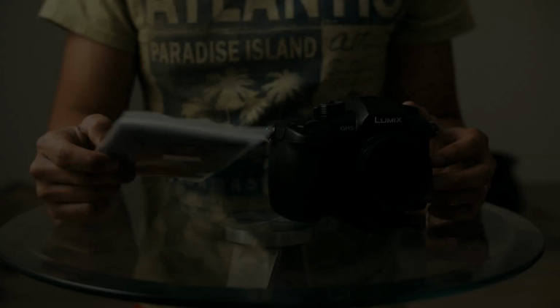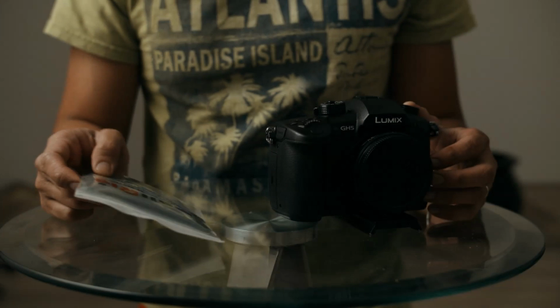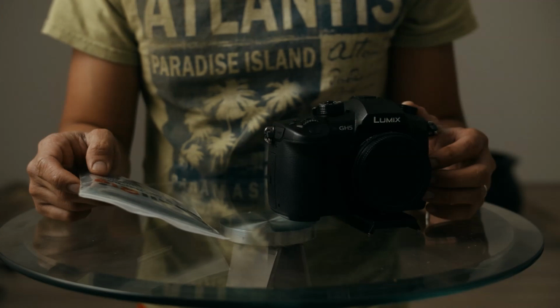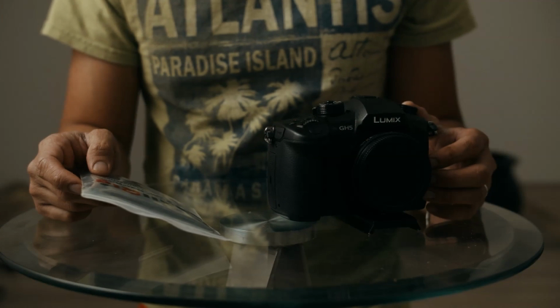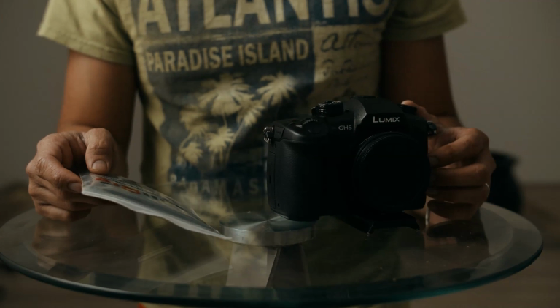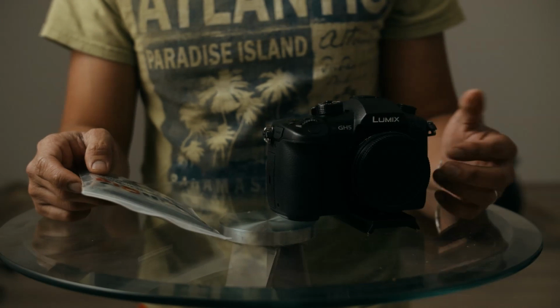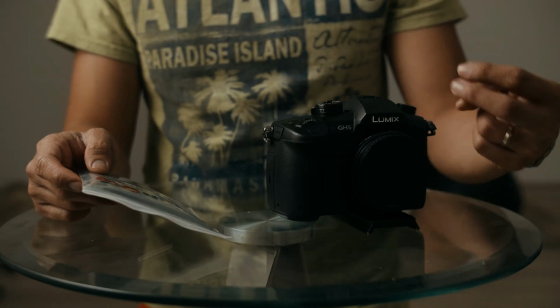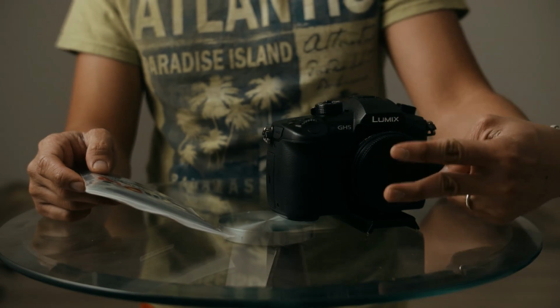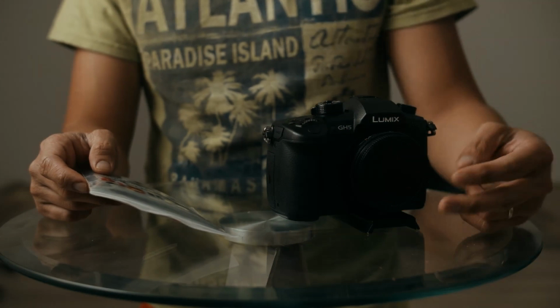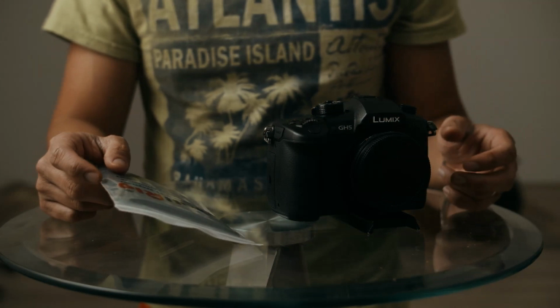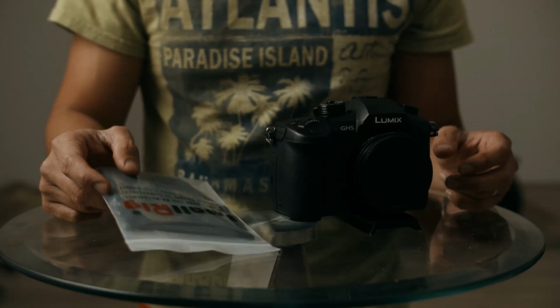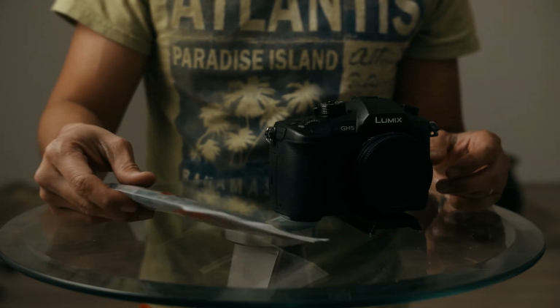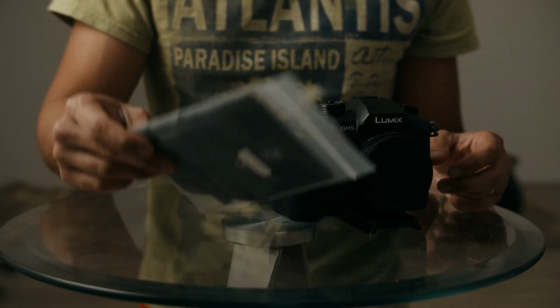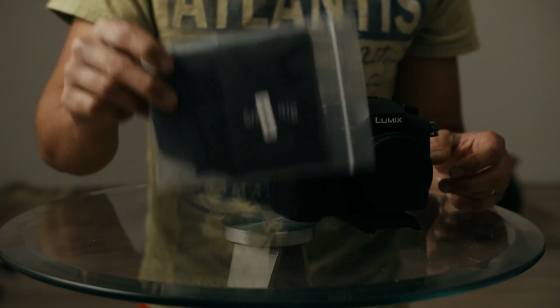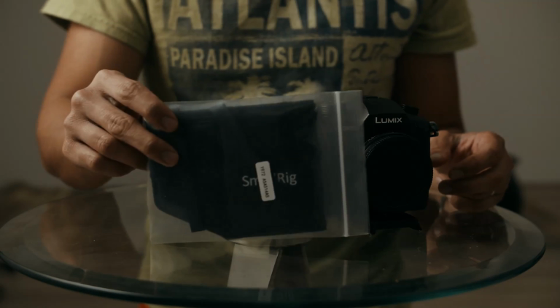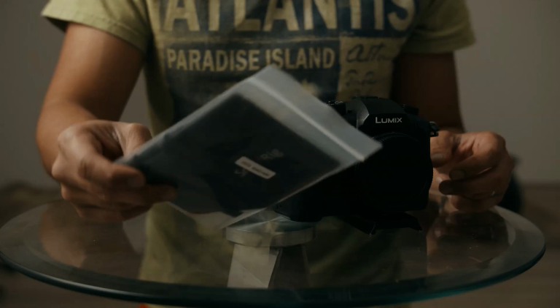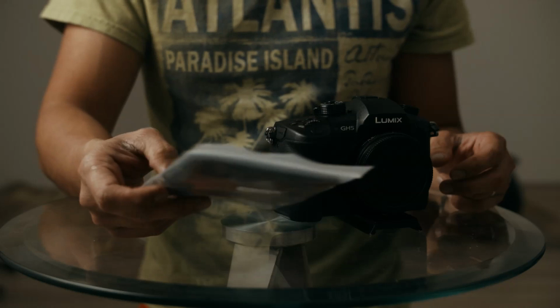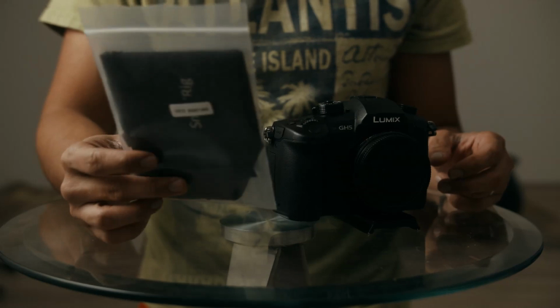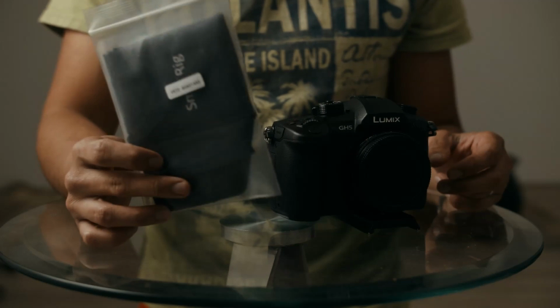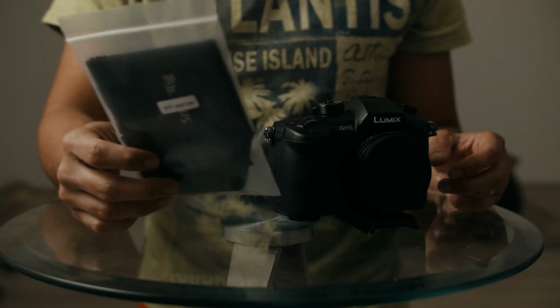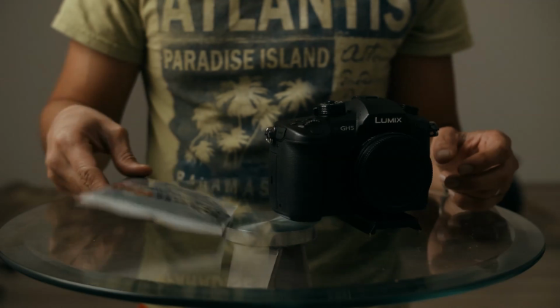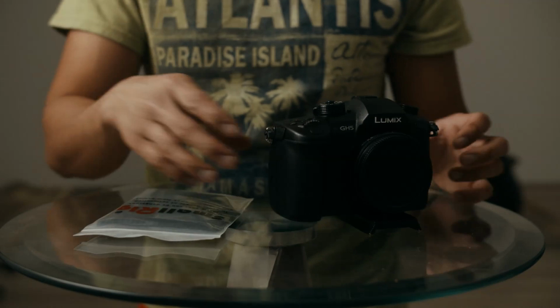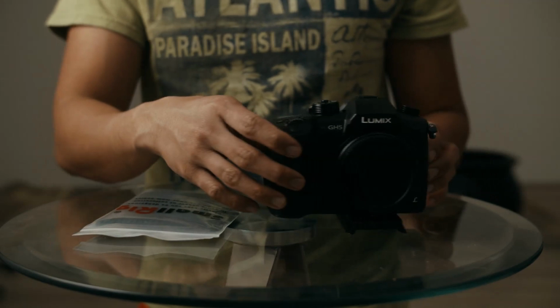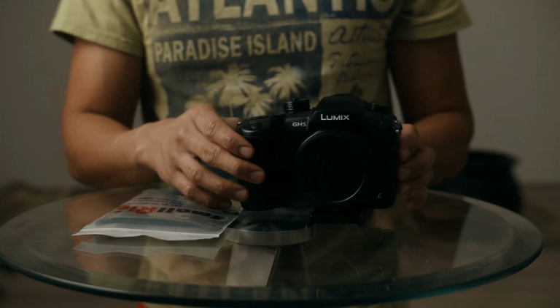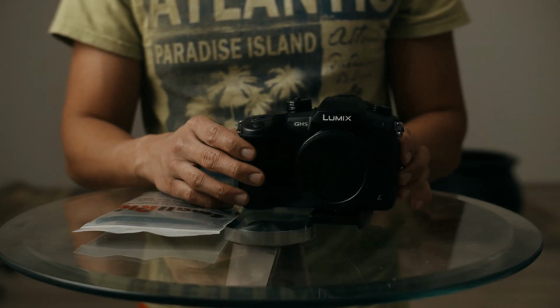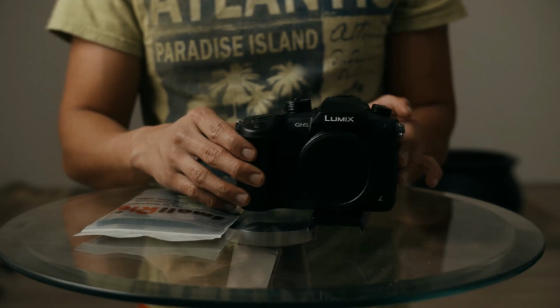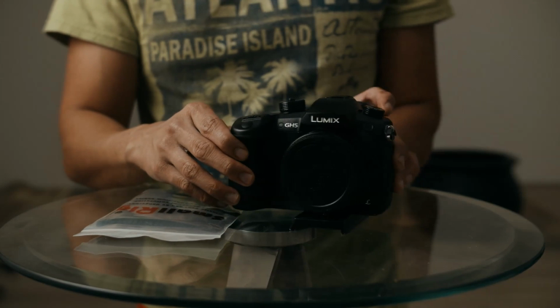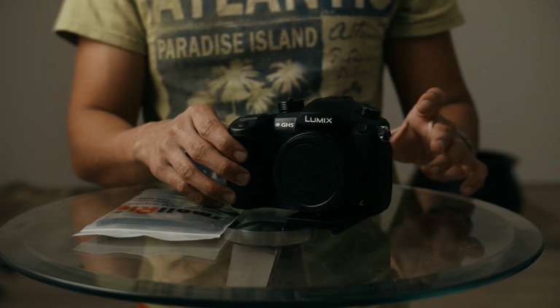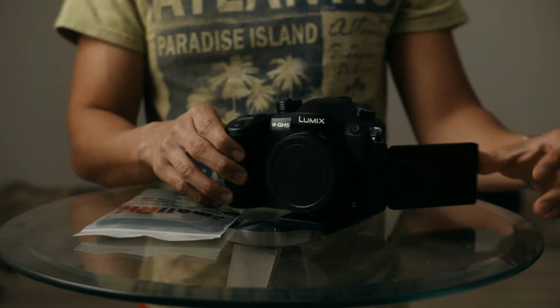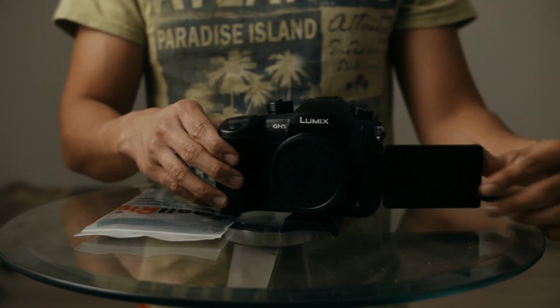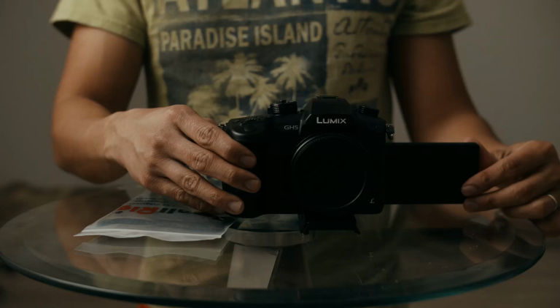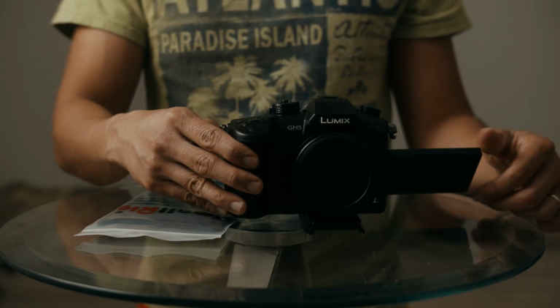What's up guys, it's your boy Jay from JS Films. Today we're gonna install this SmallRig LCD sun hood on a JH5. Let's go.